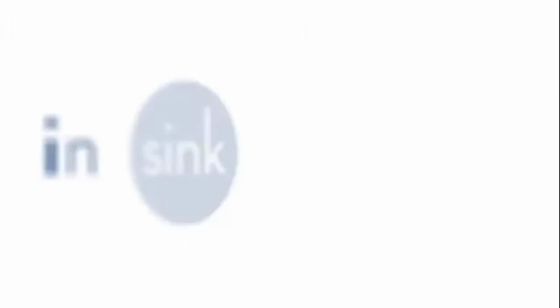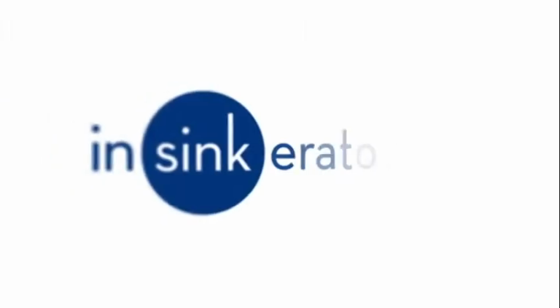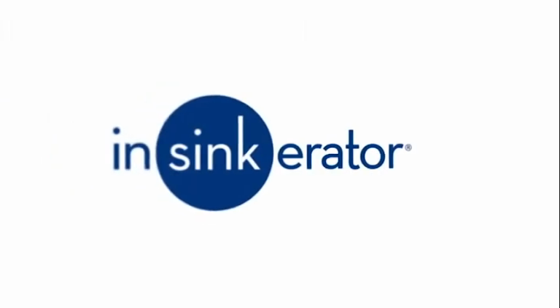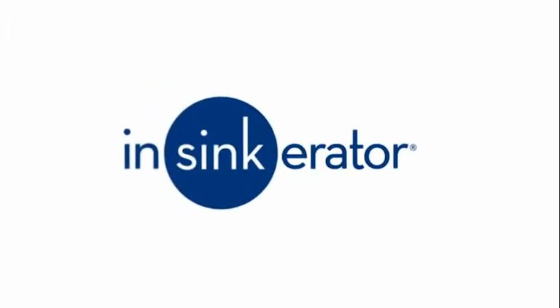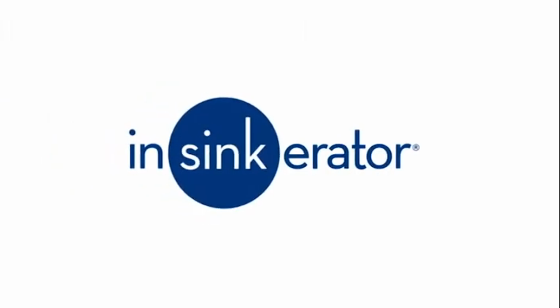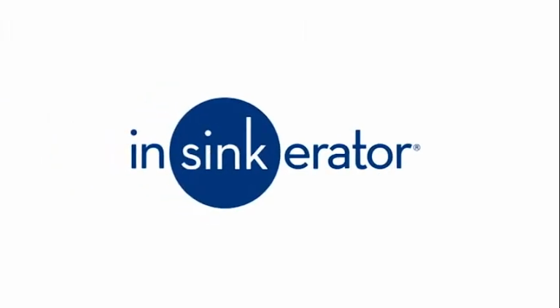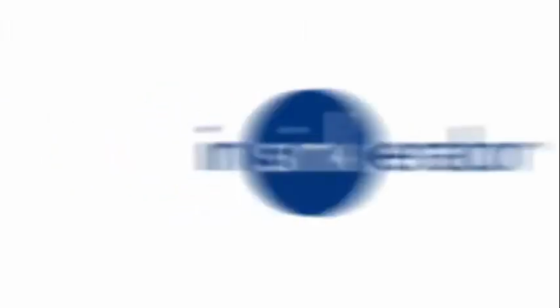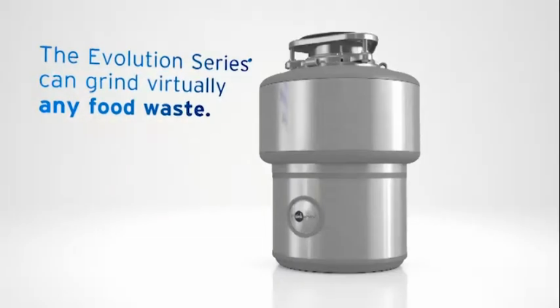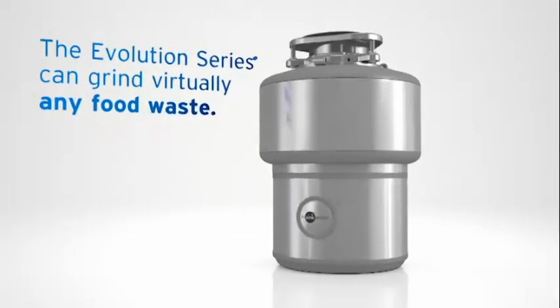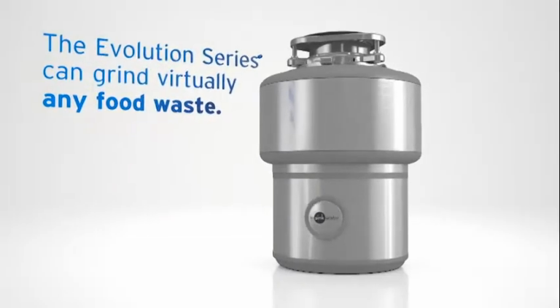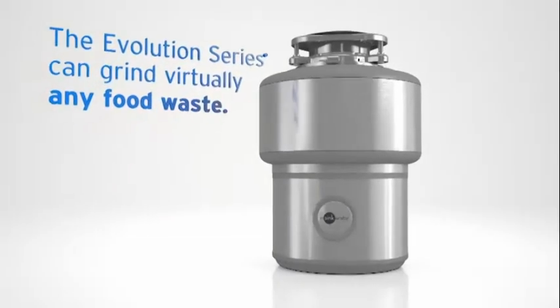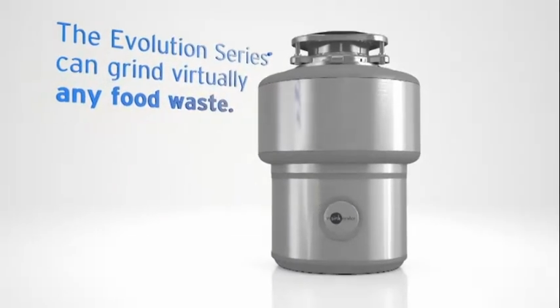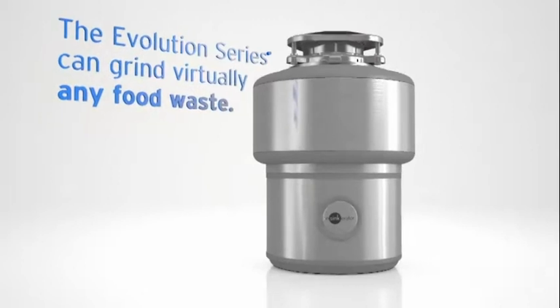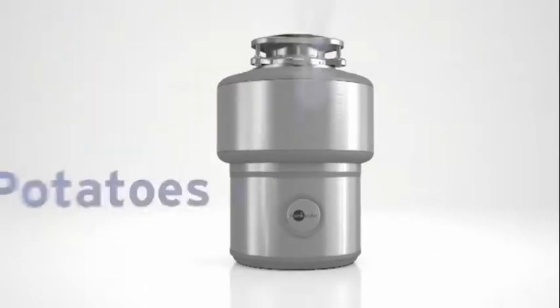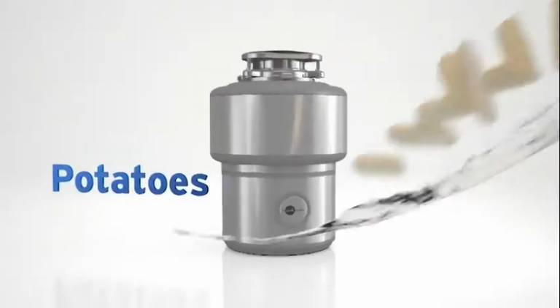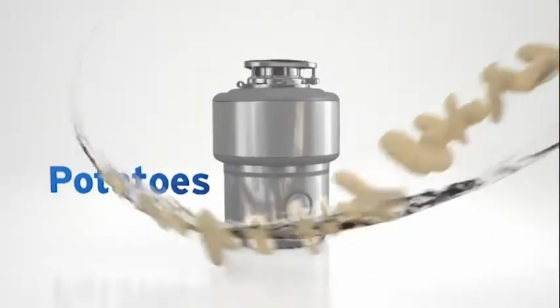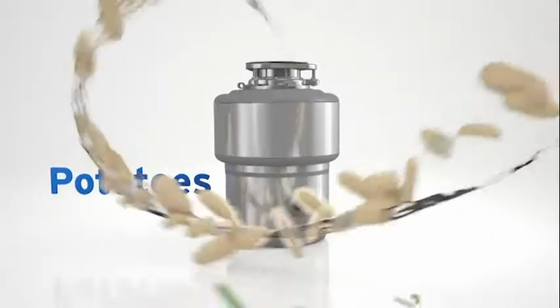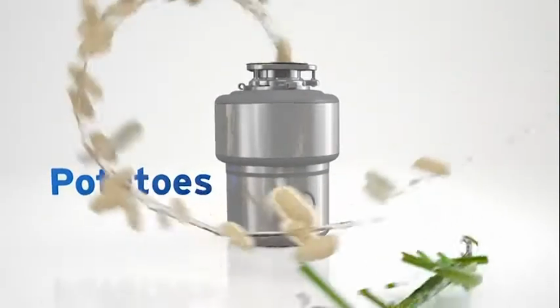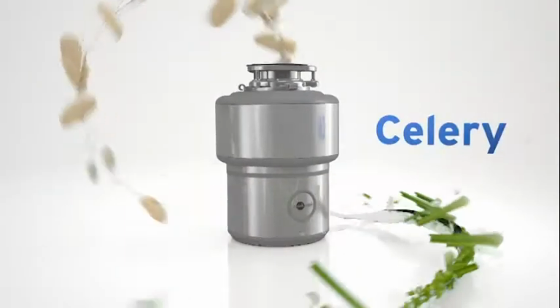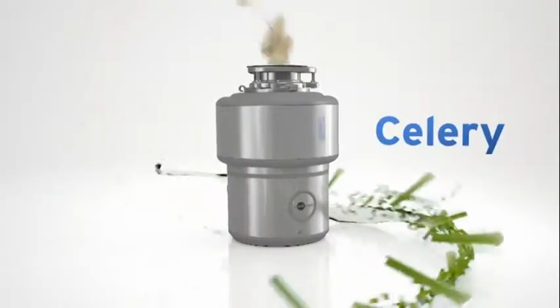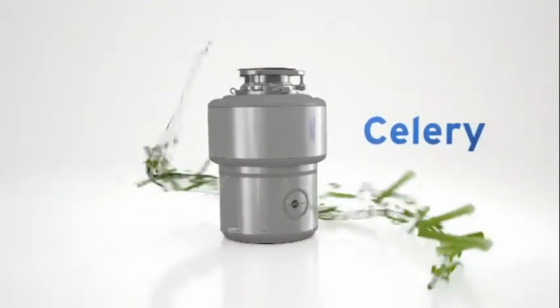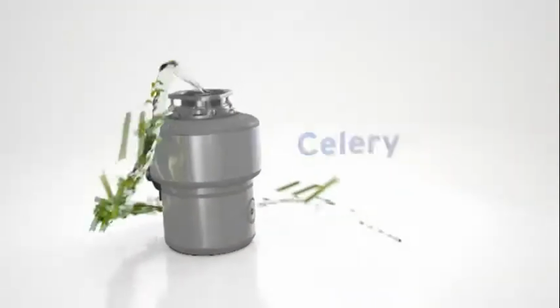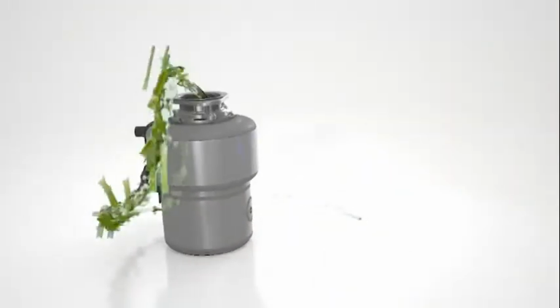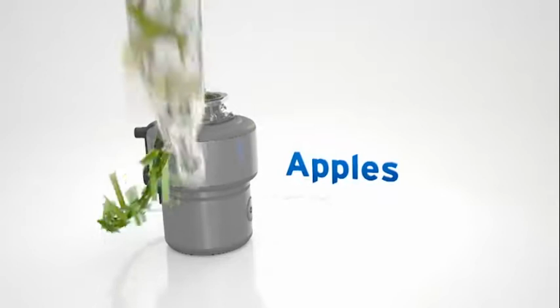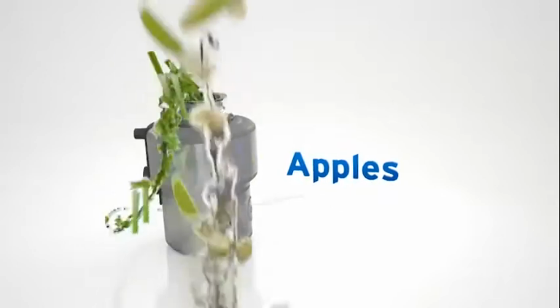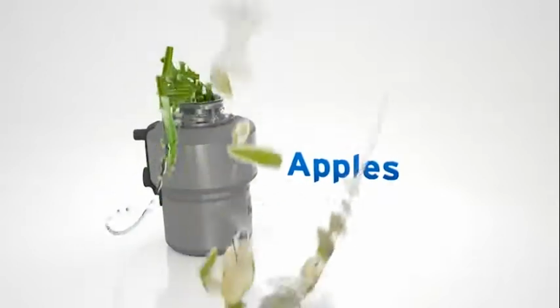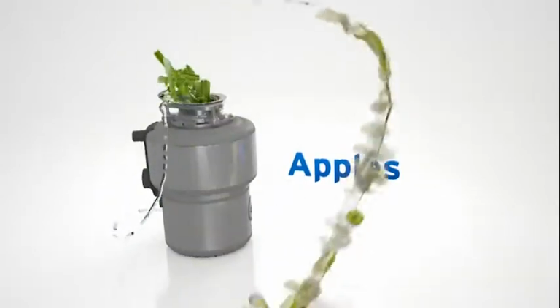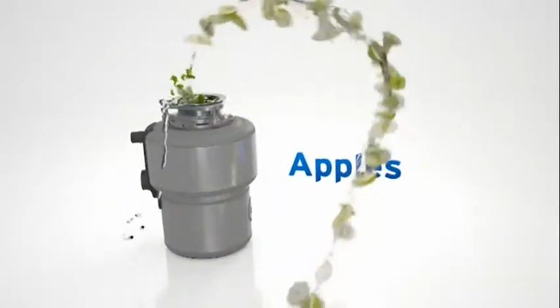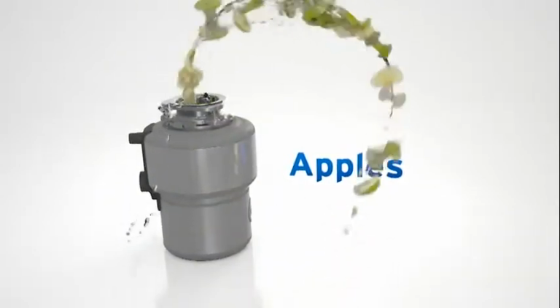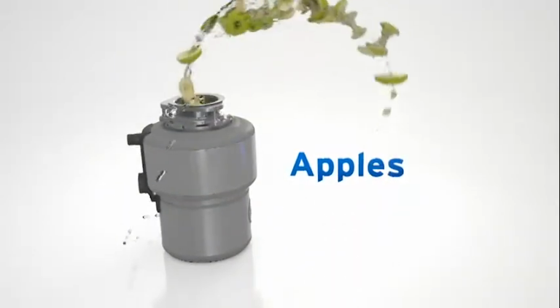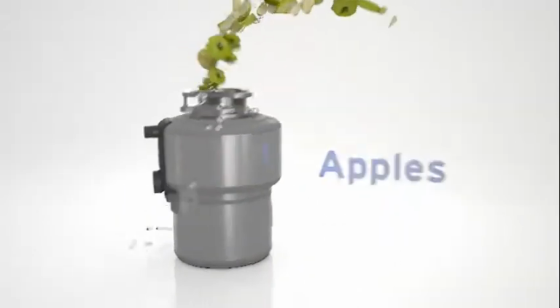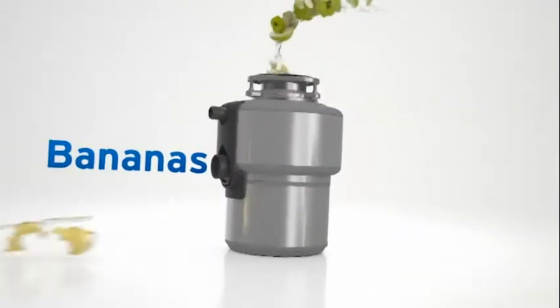How often do you think about your kitchen food waste disposer? Well, now you can think about it even less. Because Insinkerator has changed the way you think about disposing of, well, everything. Thanks to Evolution Series food waste disposers.